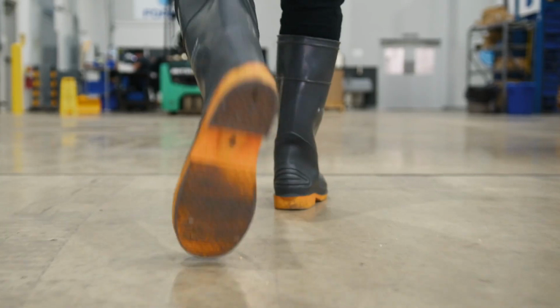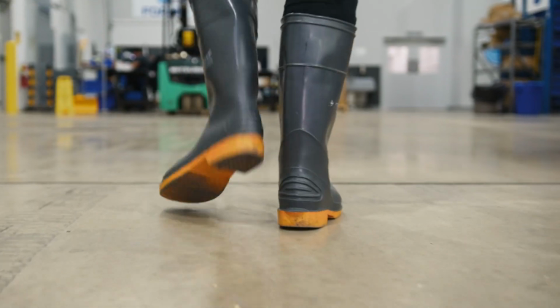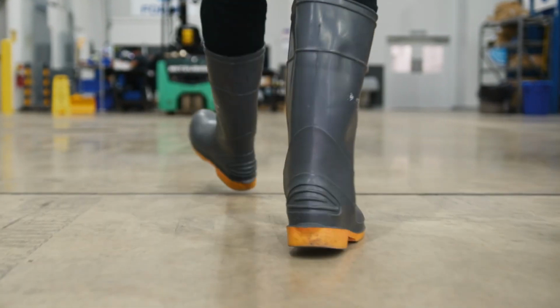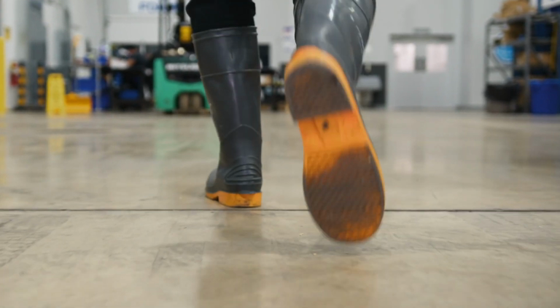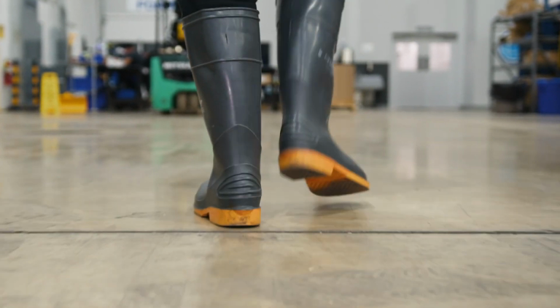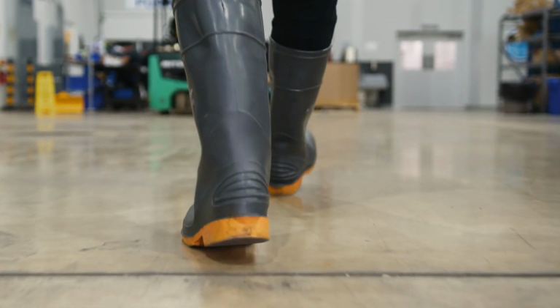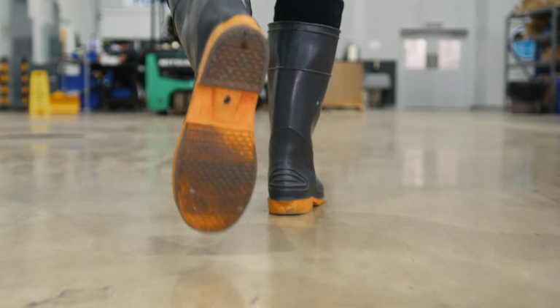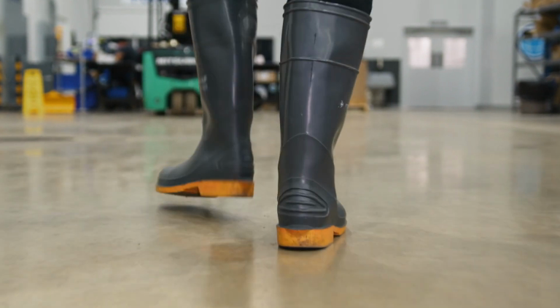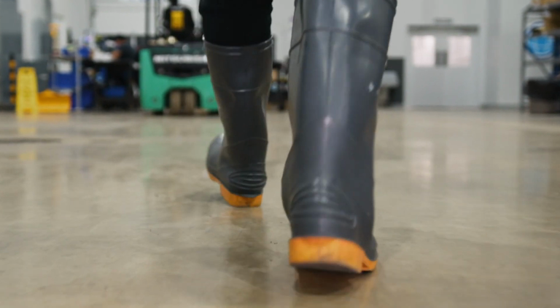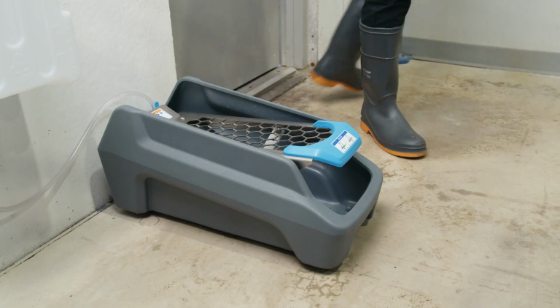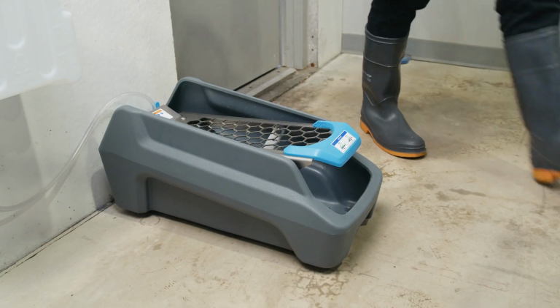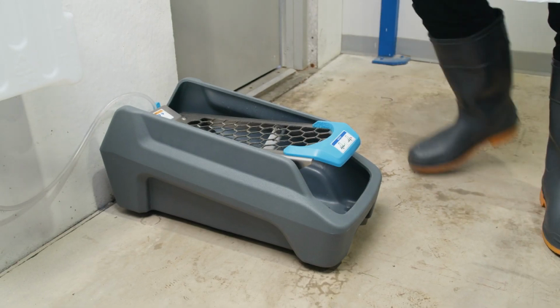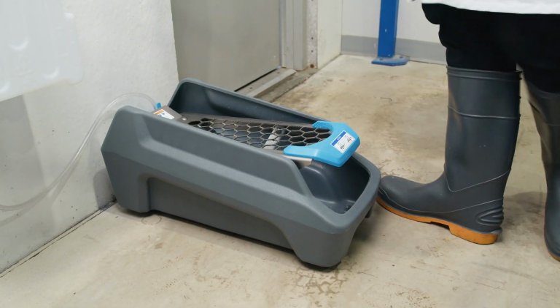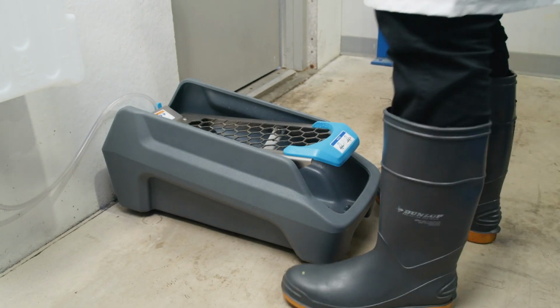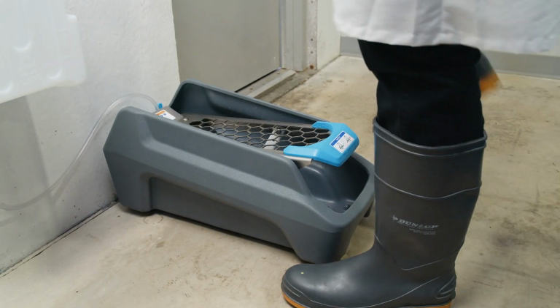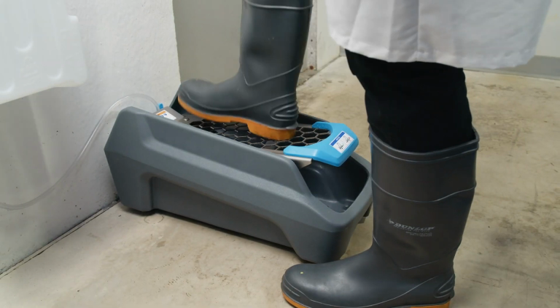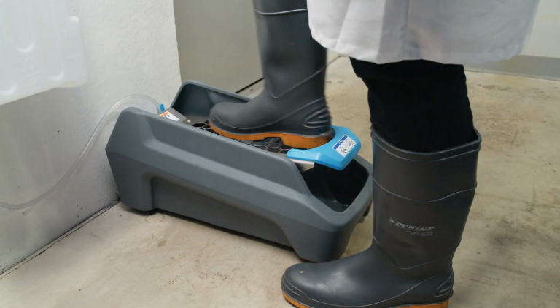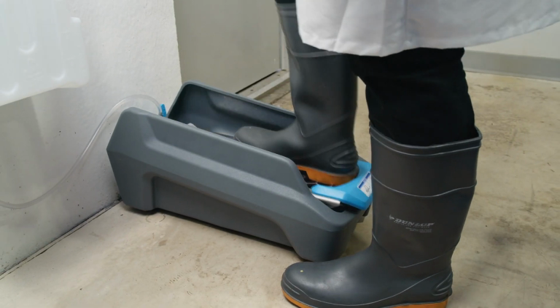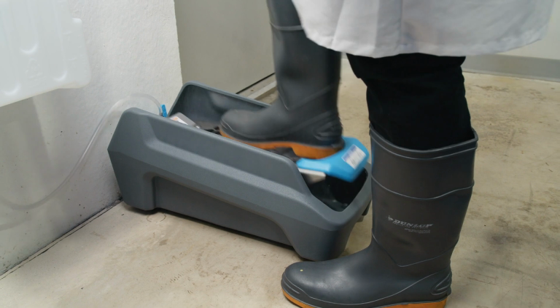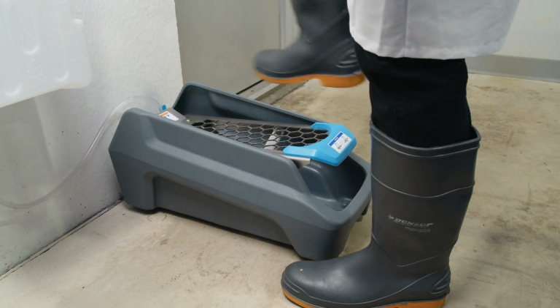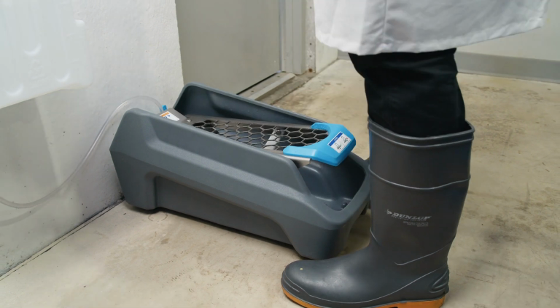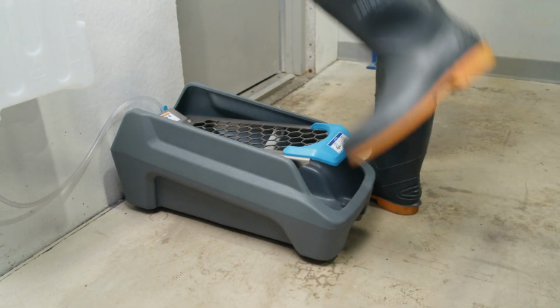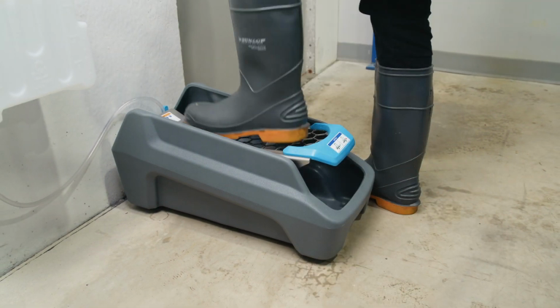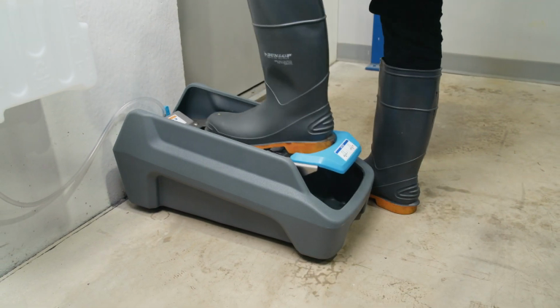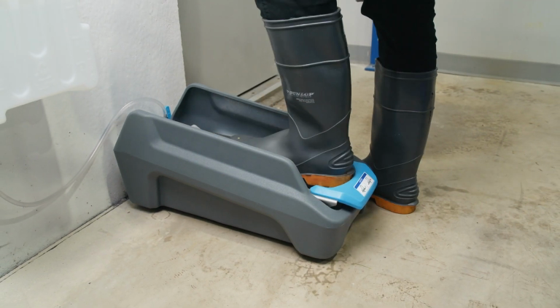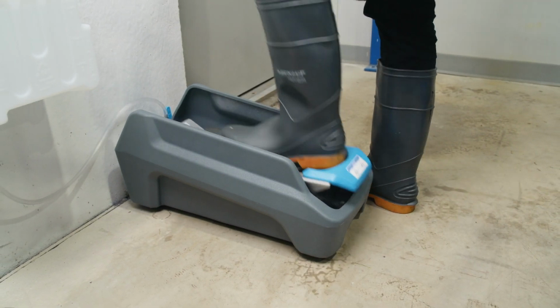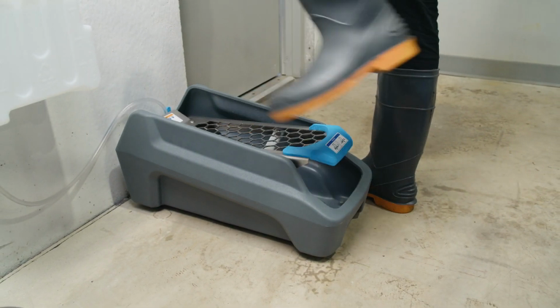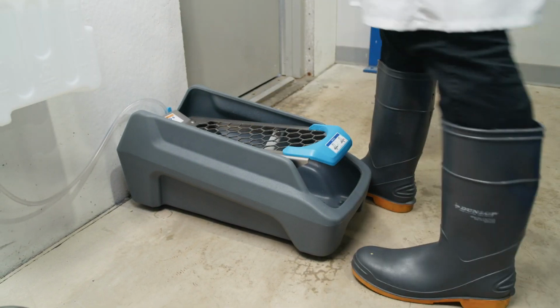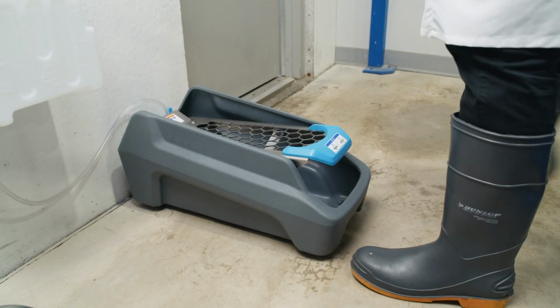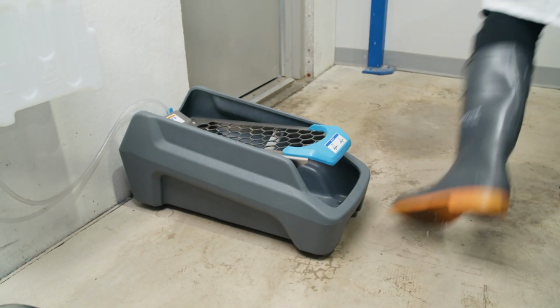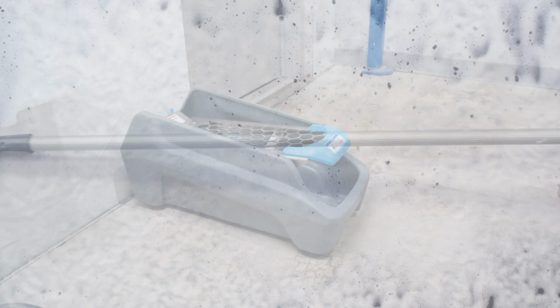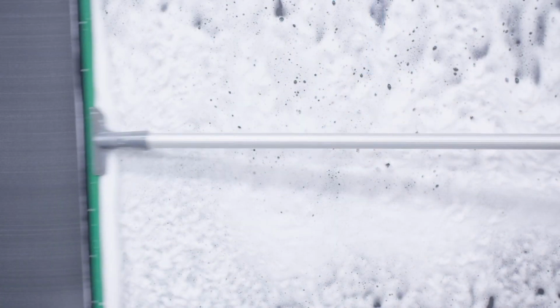Don't overlook the importance of sanitizing your footwear. Stop pathogens in their tracks and reduce the risk of cross-contamination, even in the most remote locations. With the SS Anywhere, from Felmit.